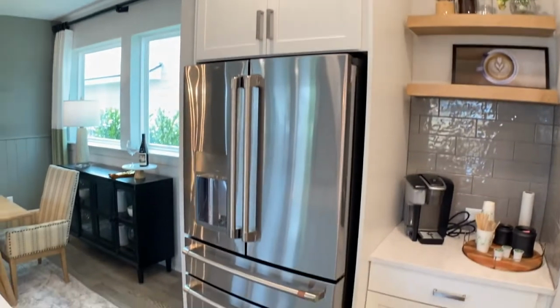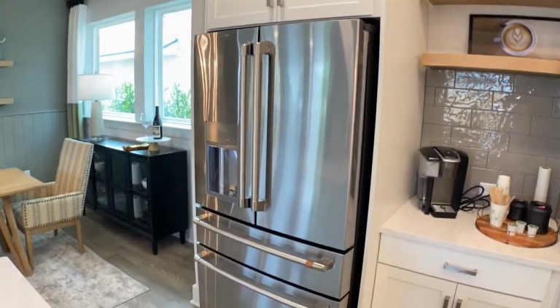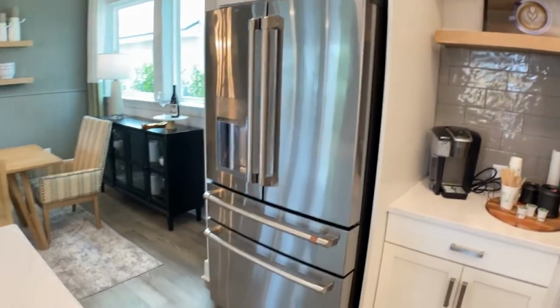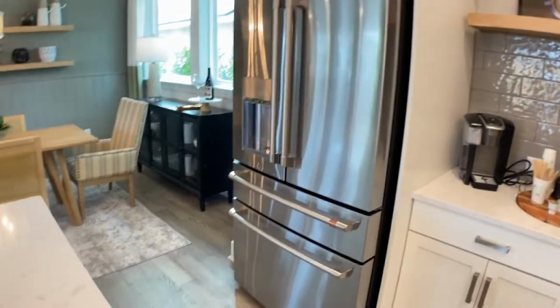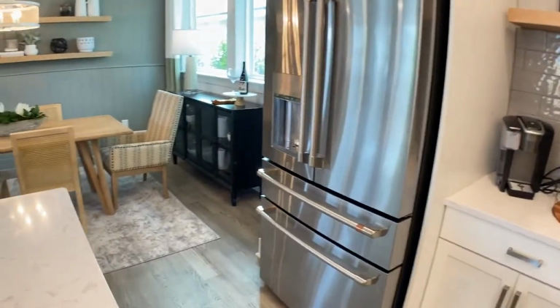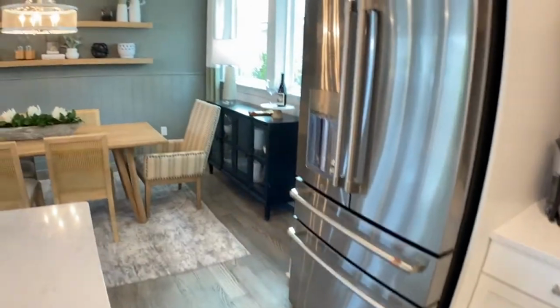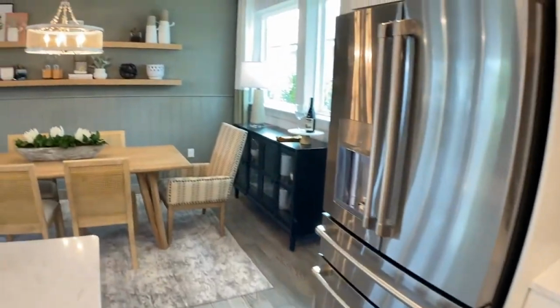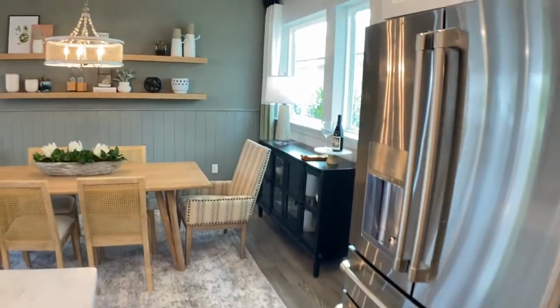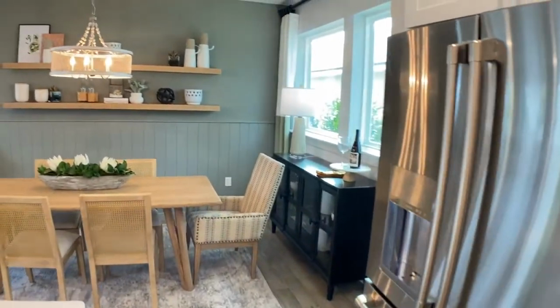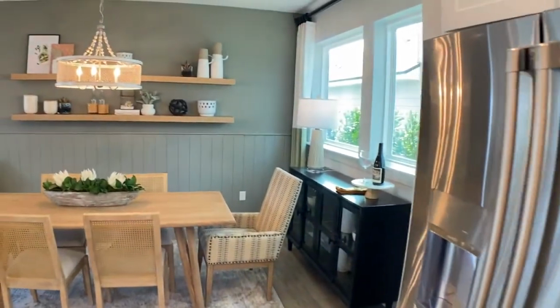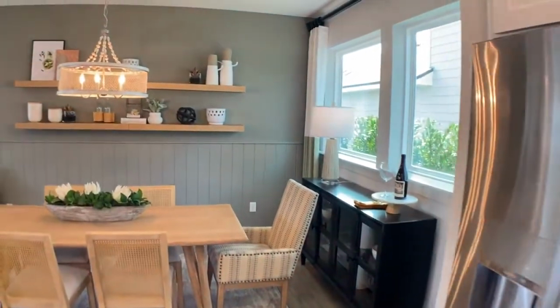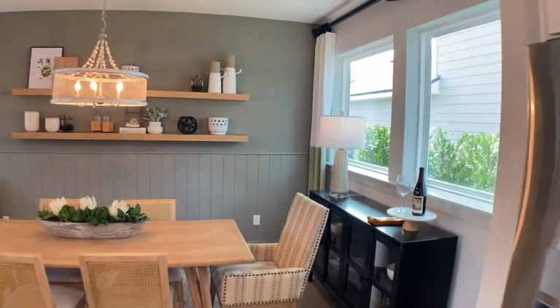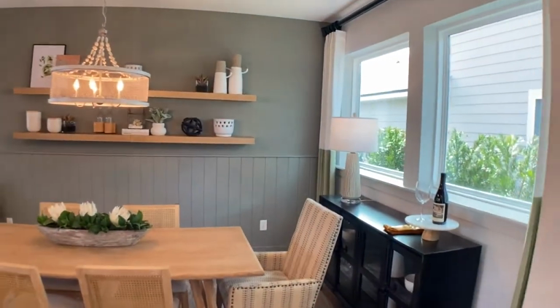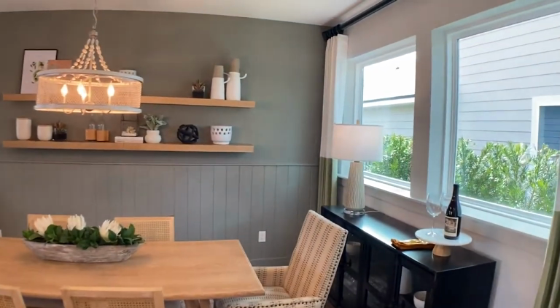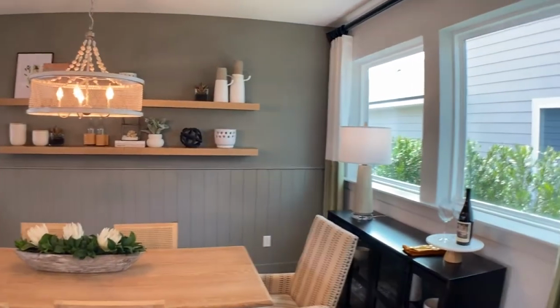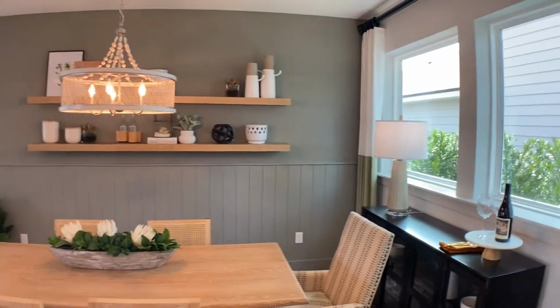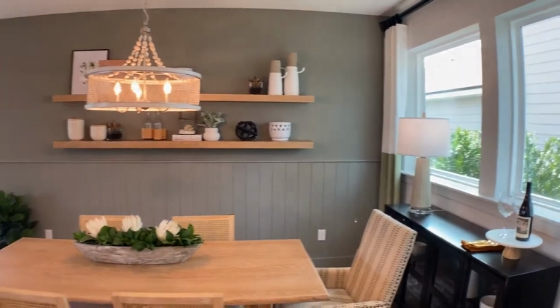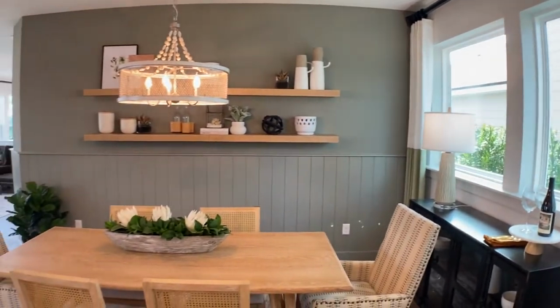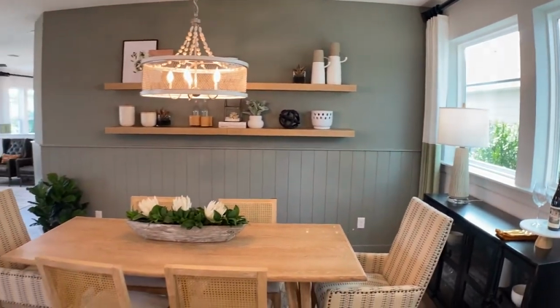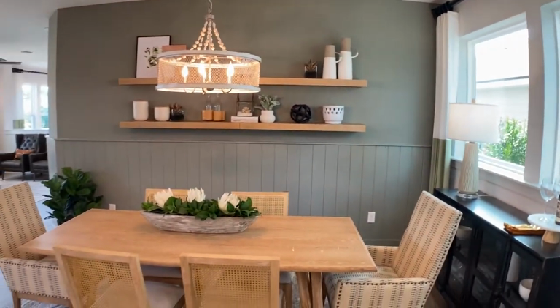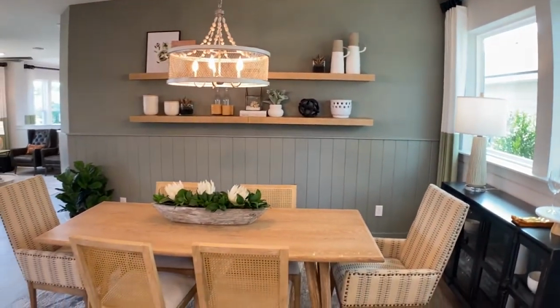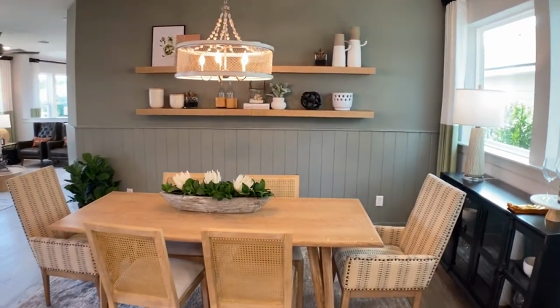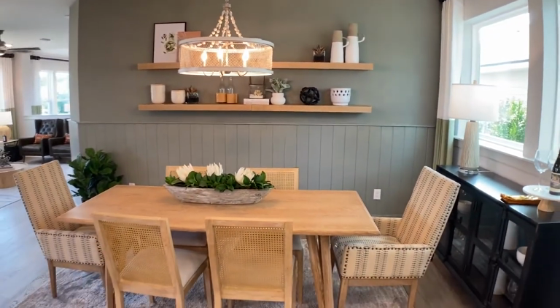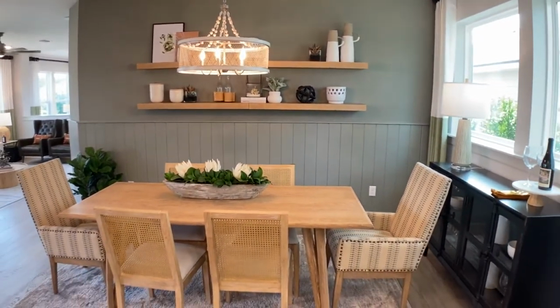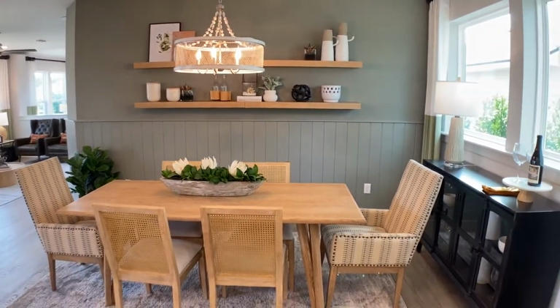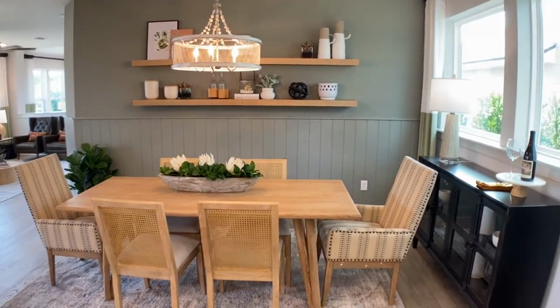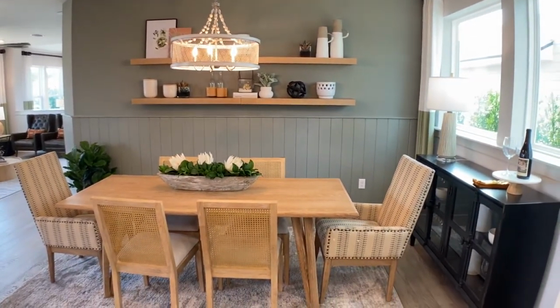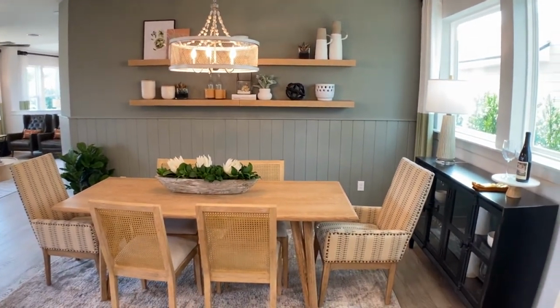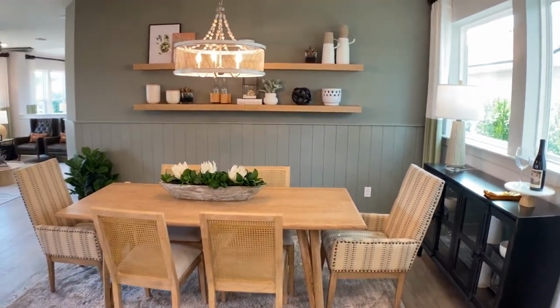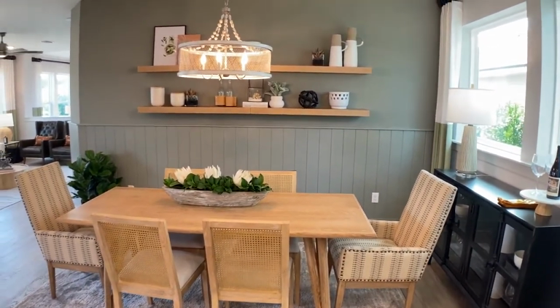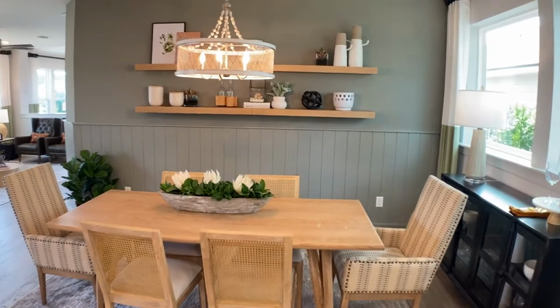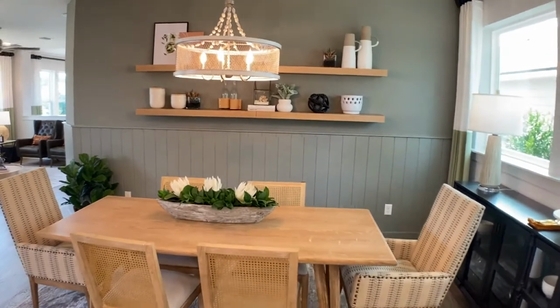Custom choices. And then with David Weekley Homes here at West End, how many floor plans are you offering? Thirteen different floor plans — there is something for everyone.